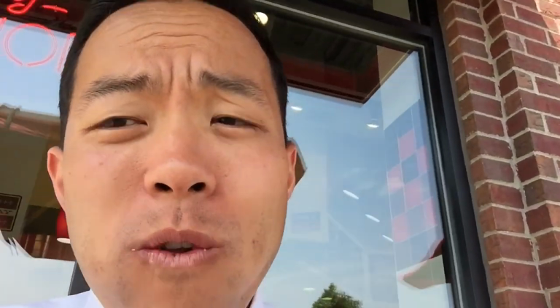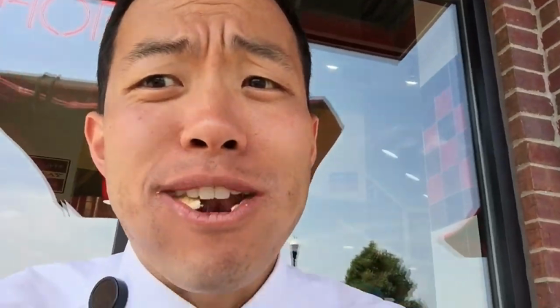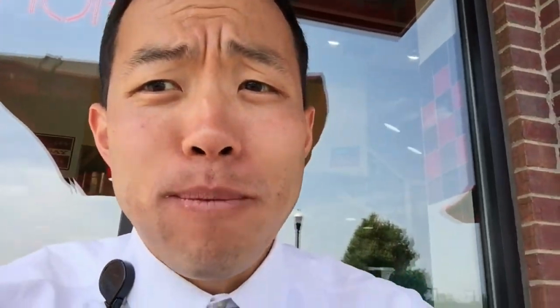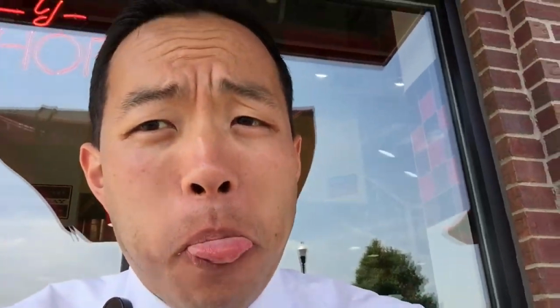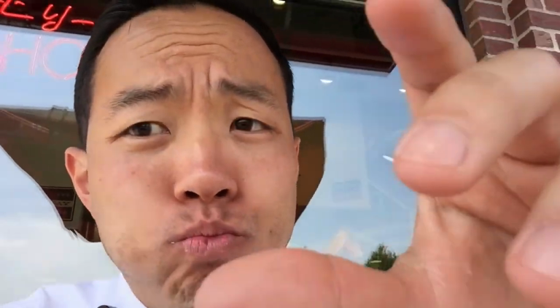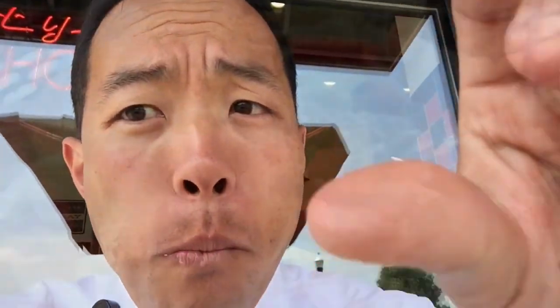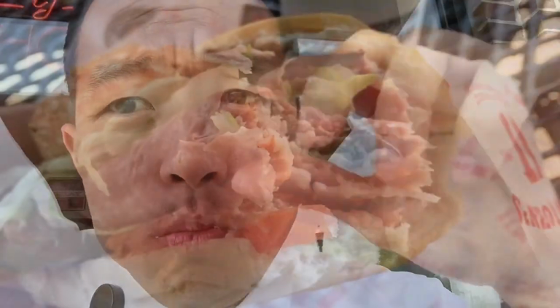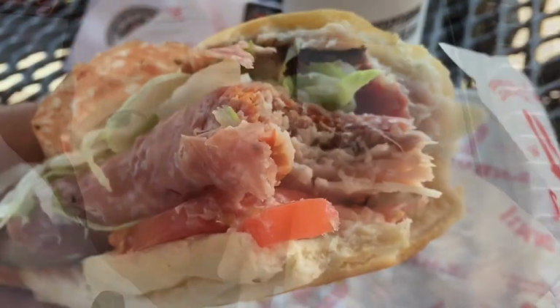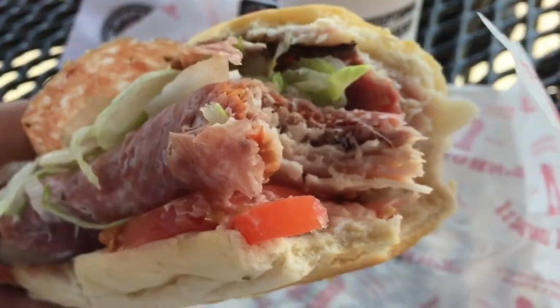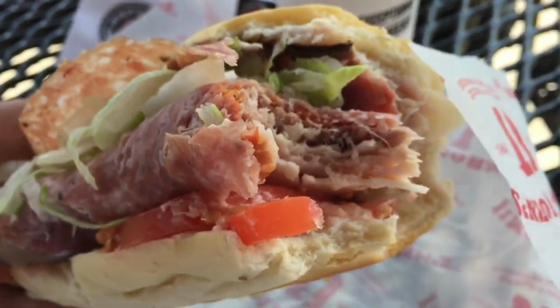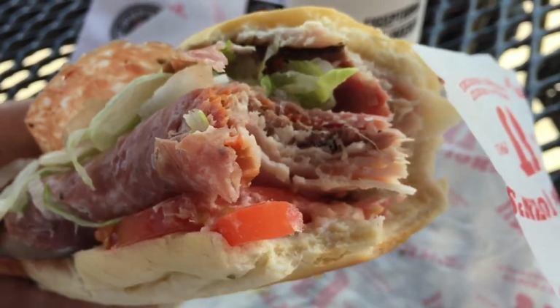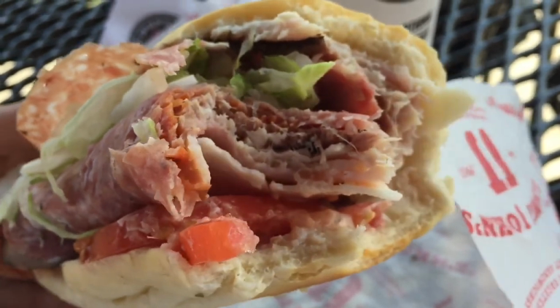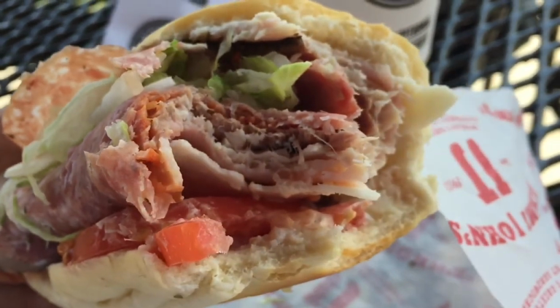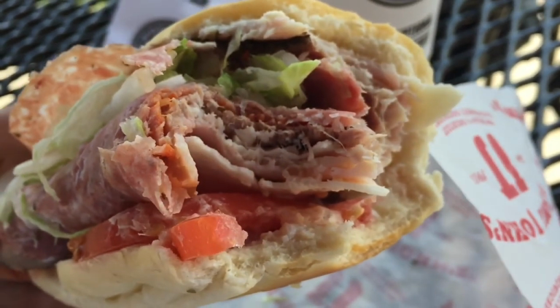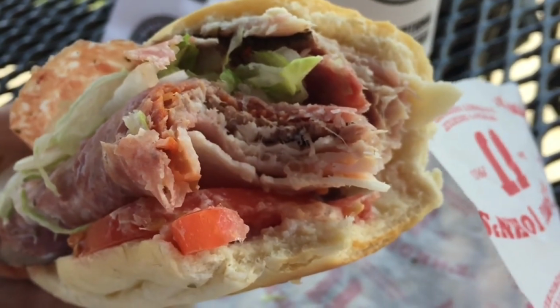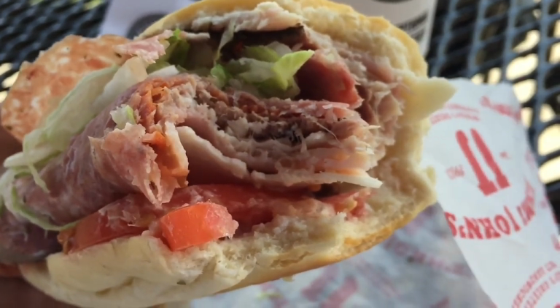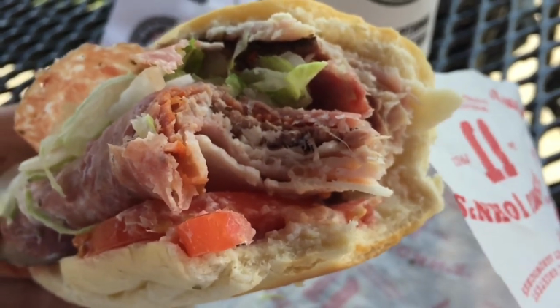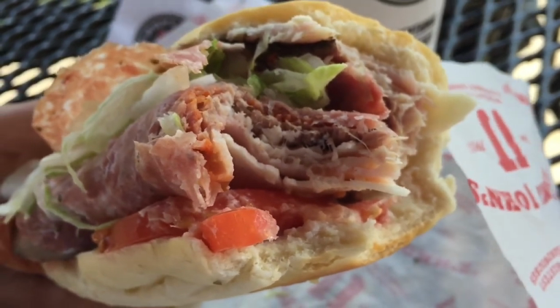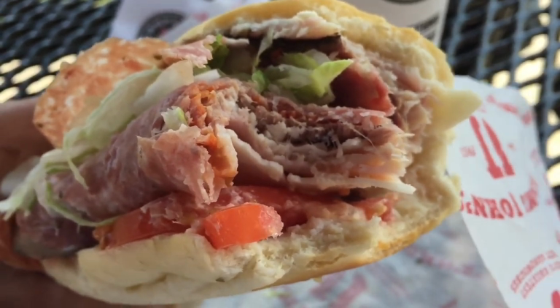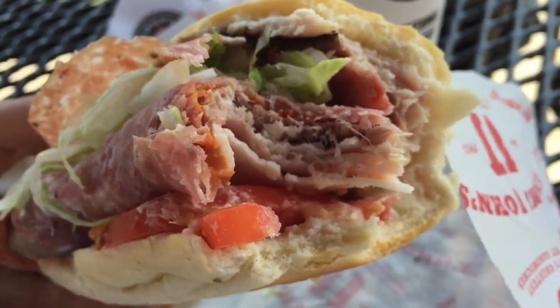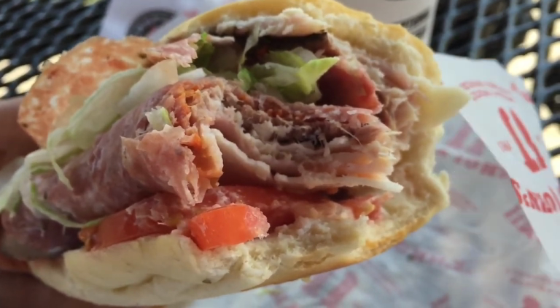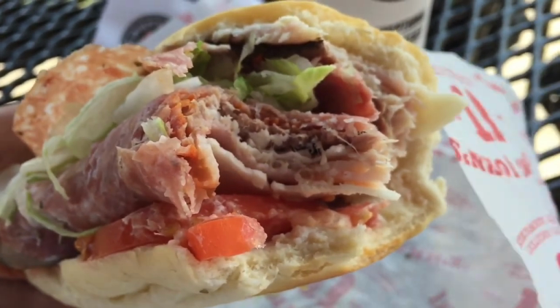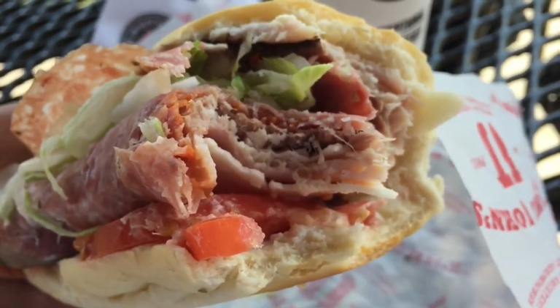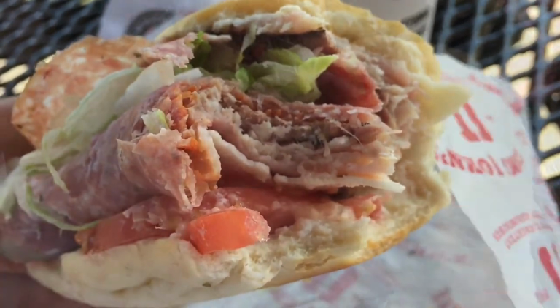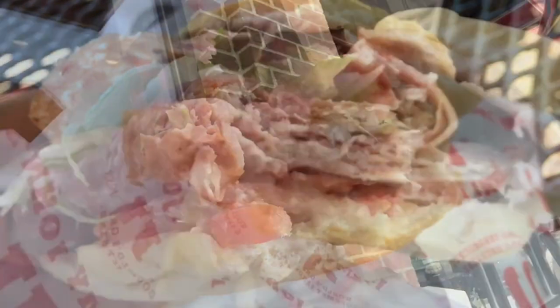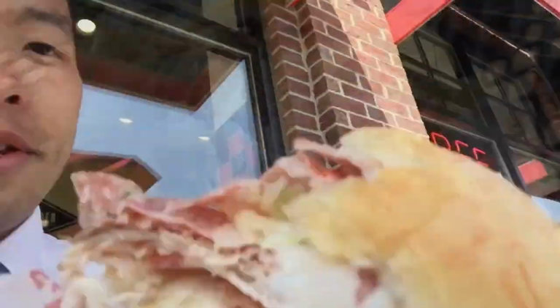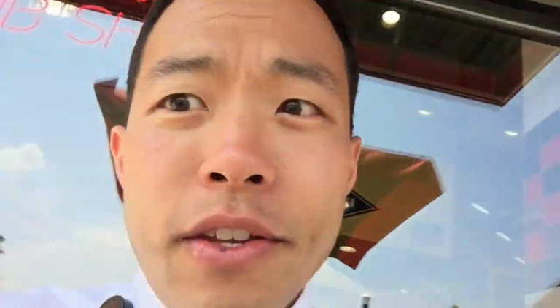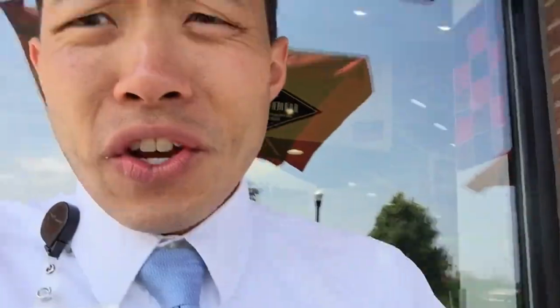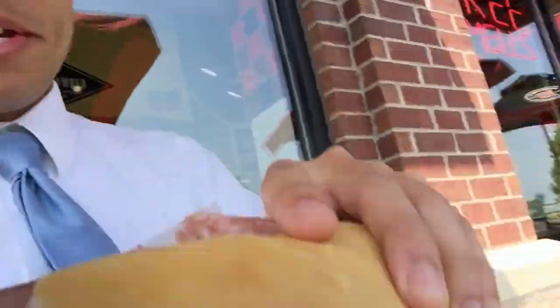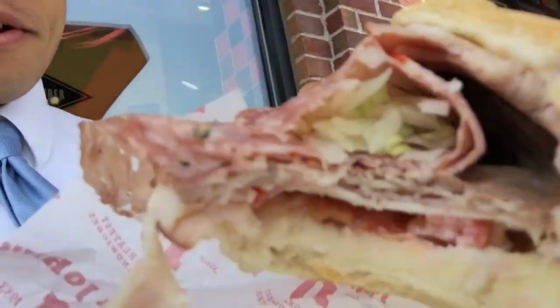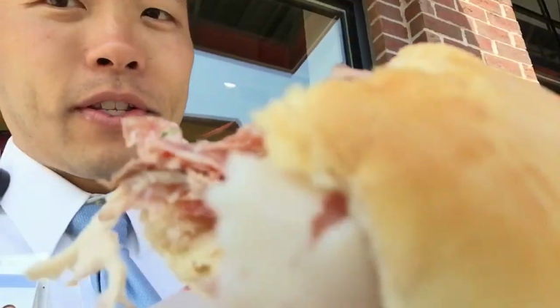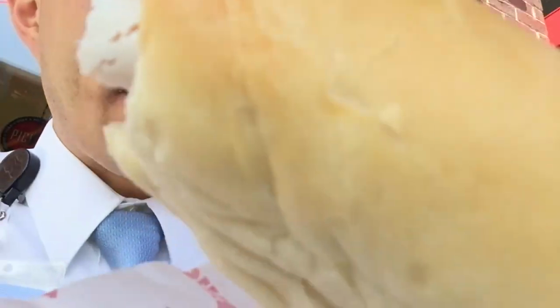It's a lot of meat — look at all that glorious meat, so yummy, so good. You can see all the meat in there, it's incredible.